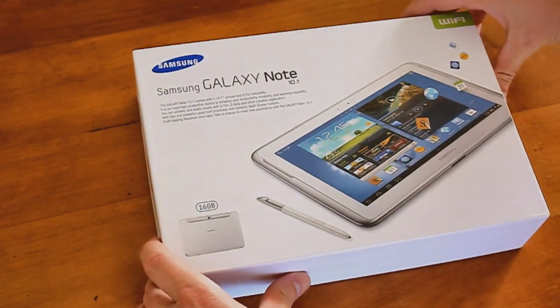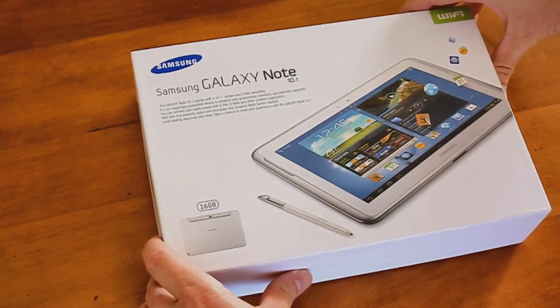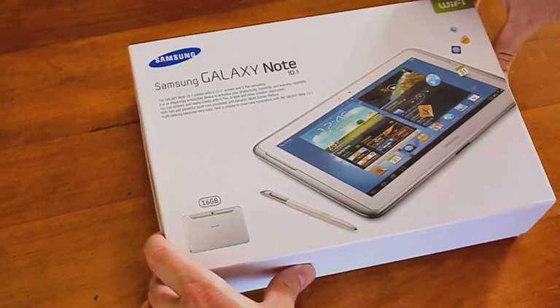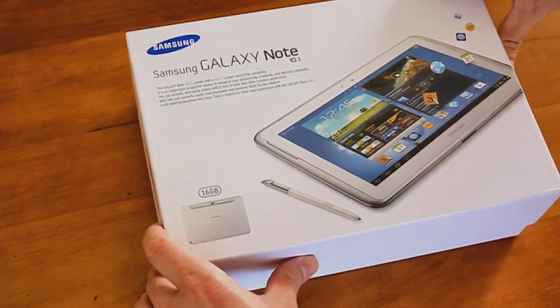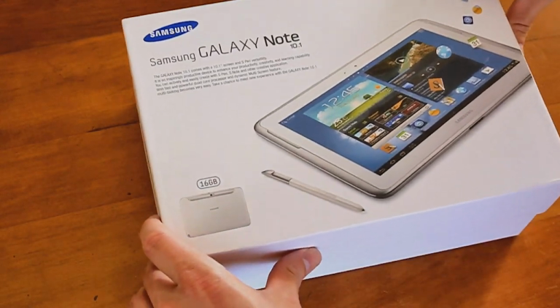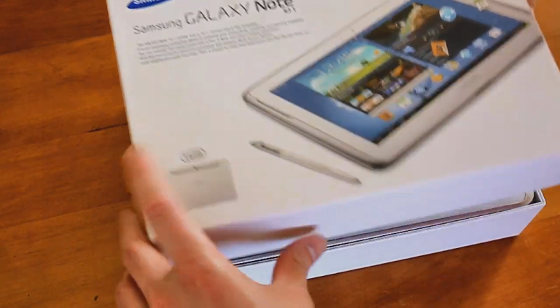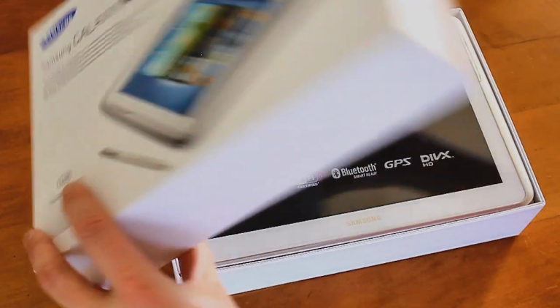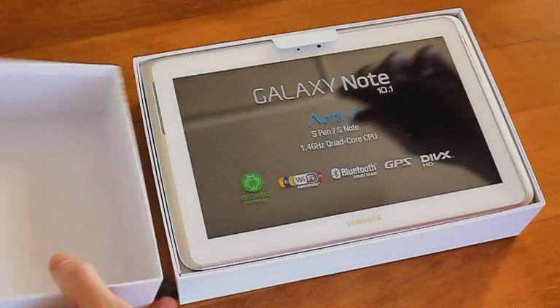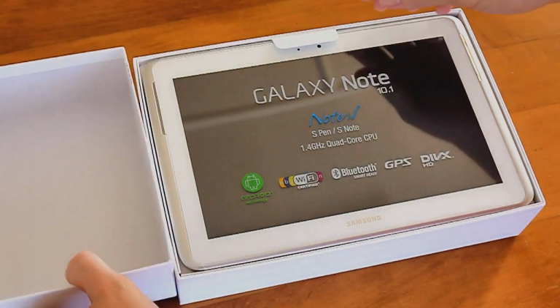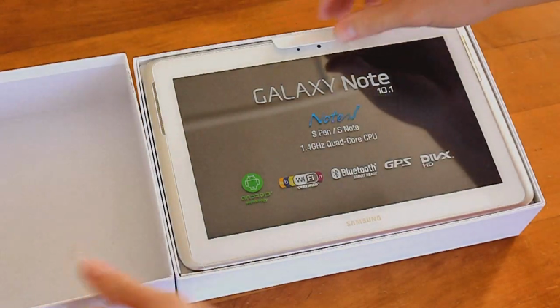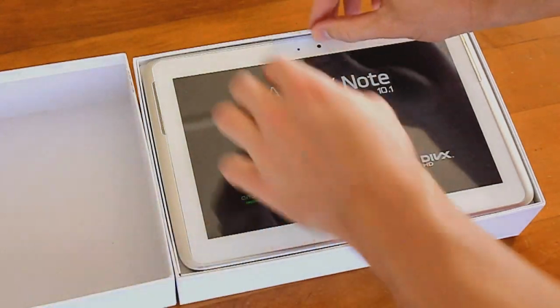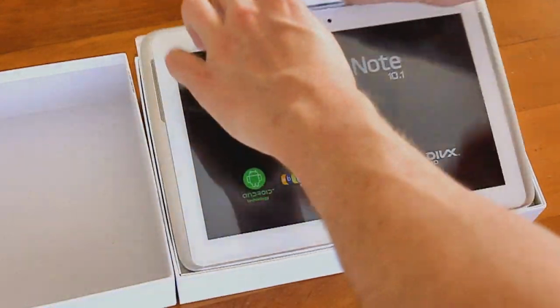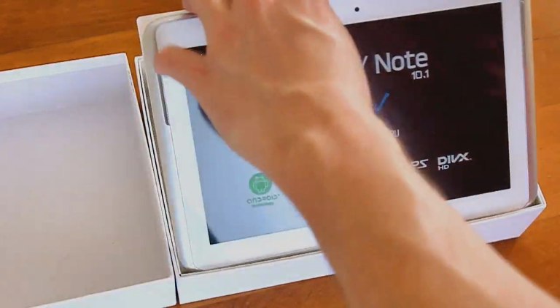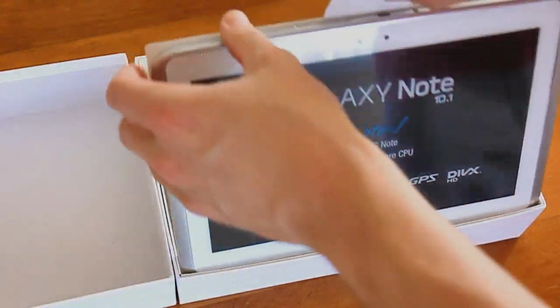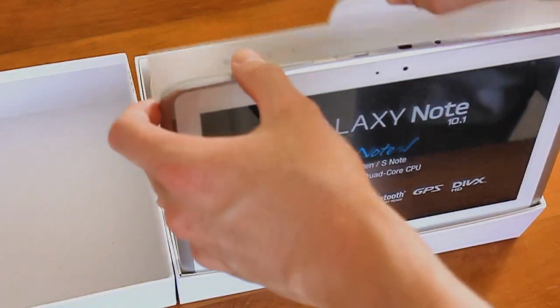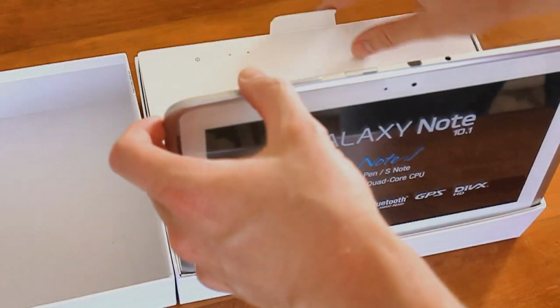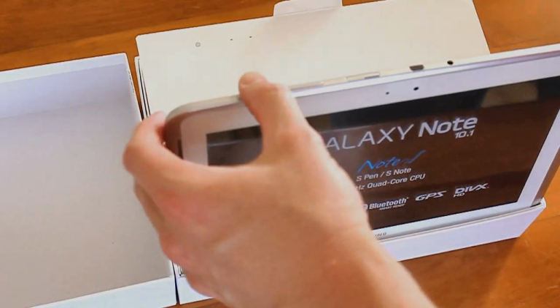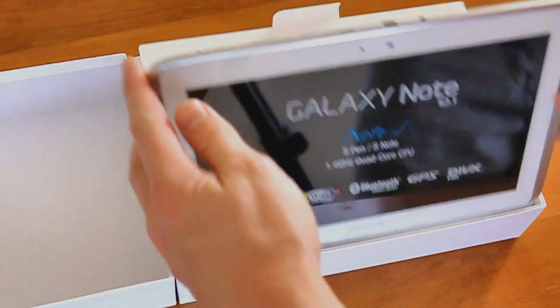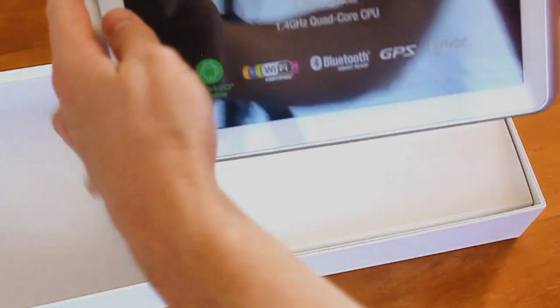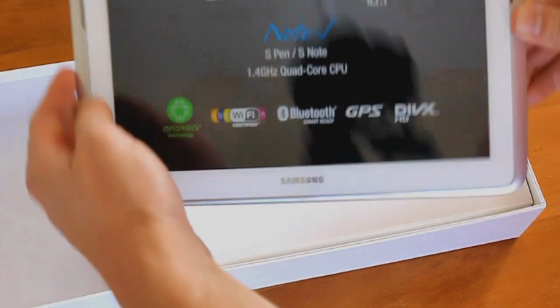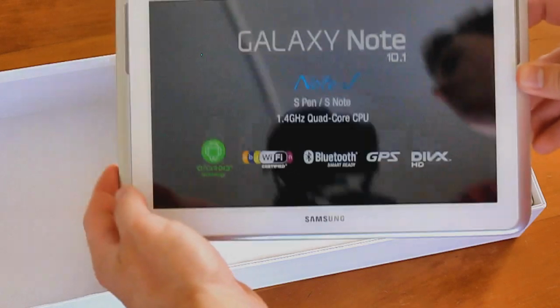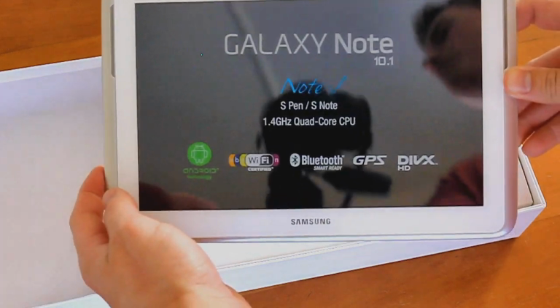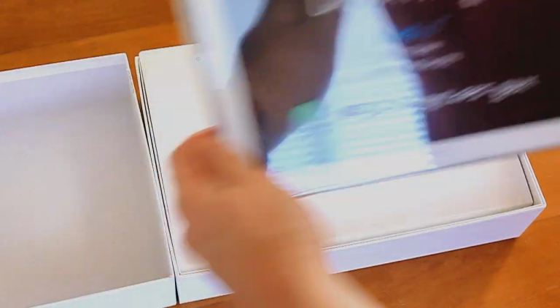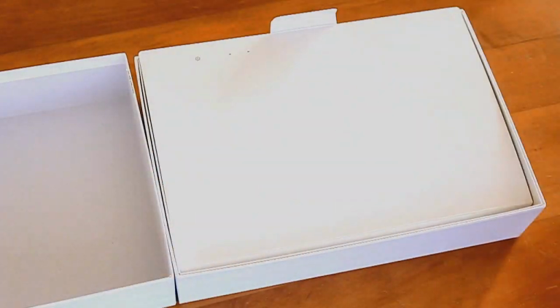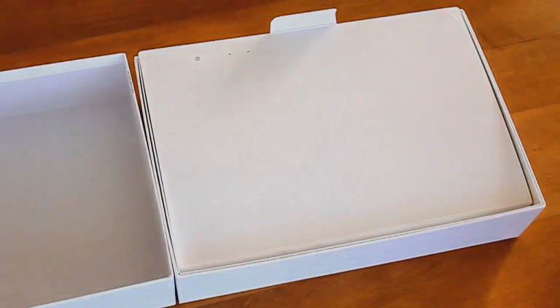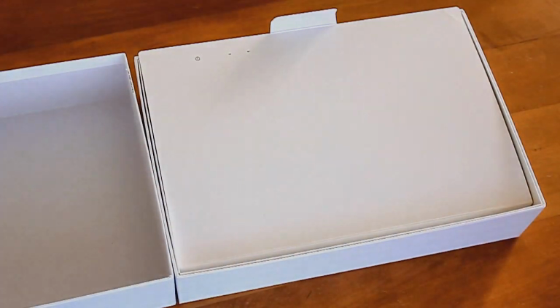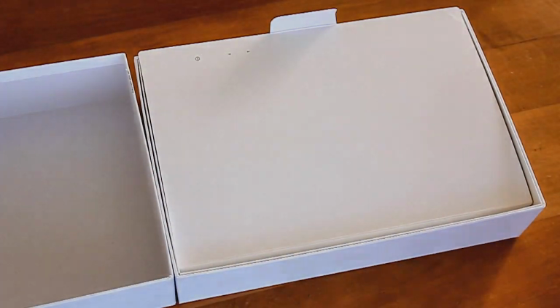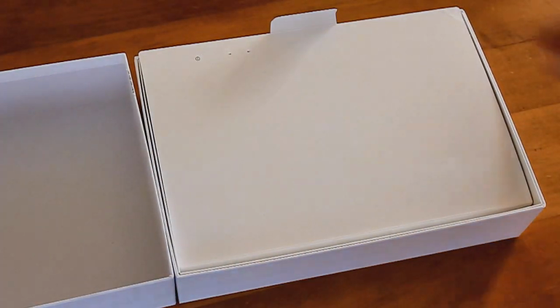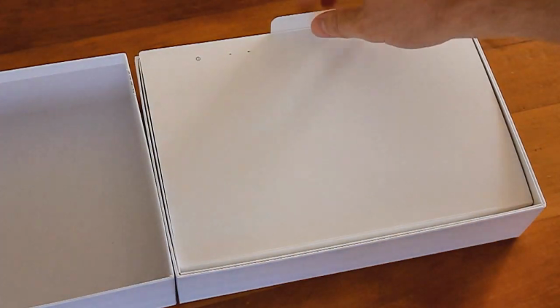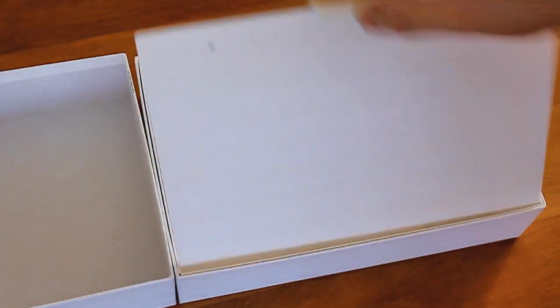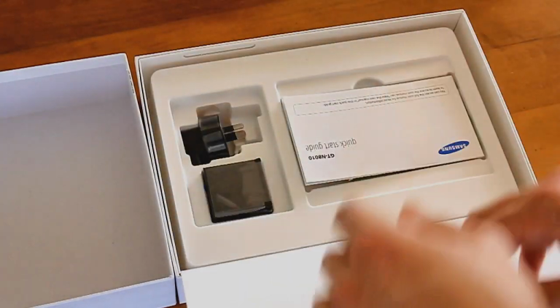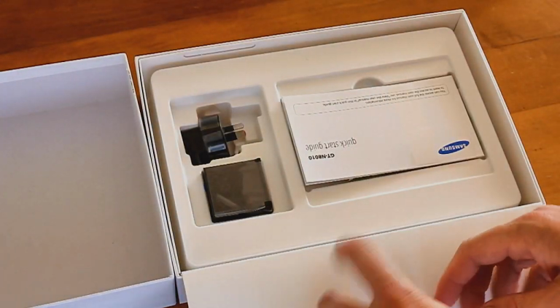Now comes the fun. Opening the package, we get our first glimpse at the Galaxy Note 10.1. We were given the 16GB WiFi-only model. It does come in 32GB and 3G variants, with LTE variants arriving later.